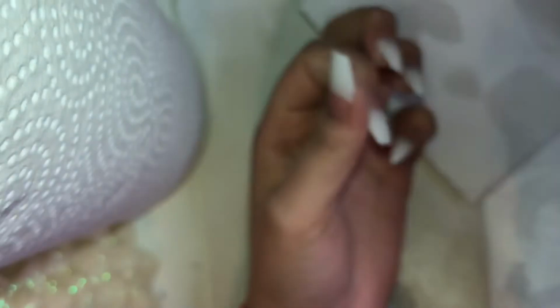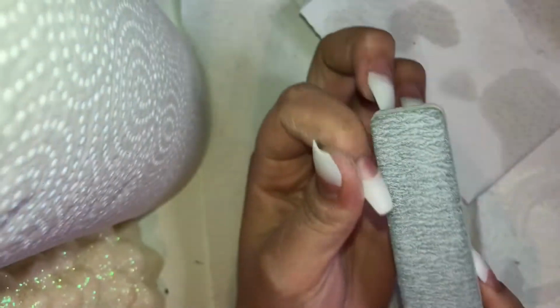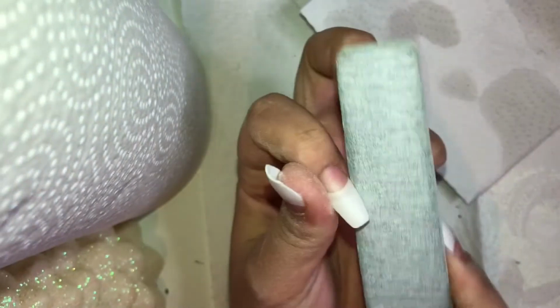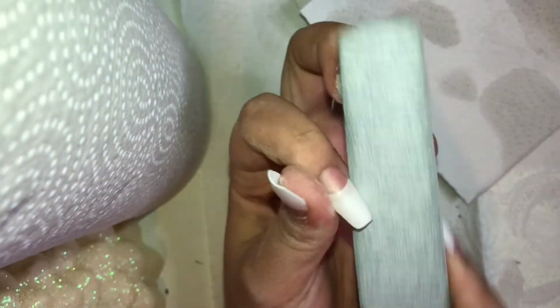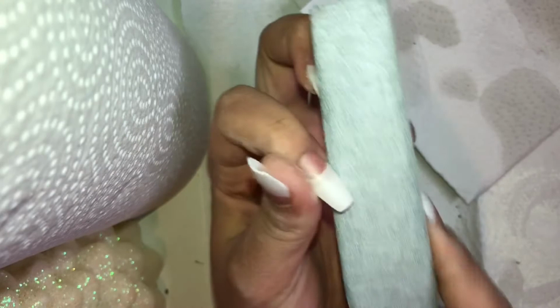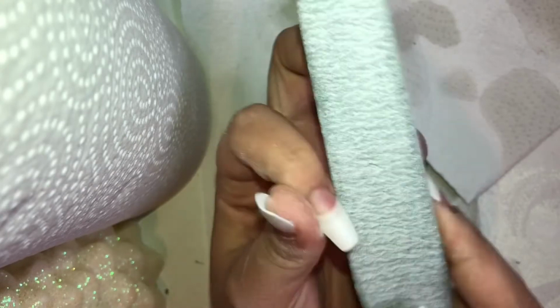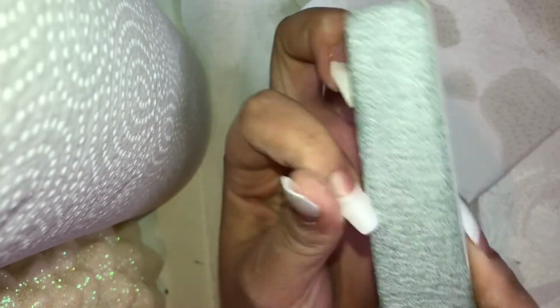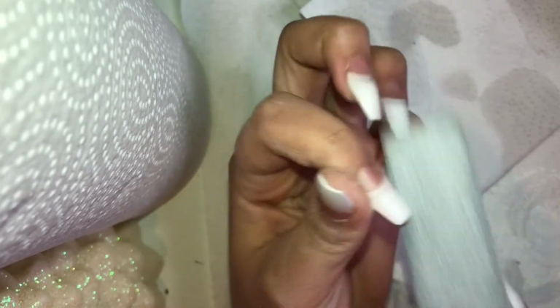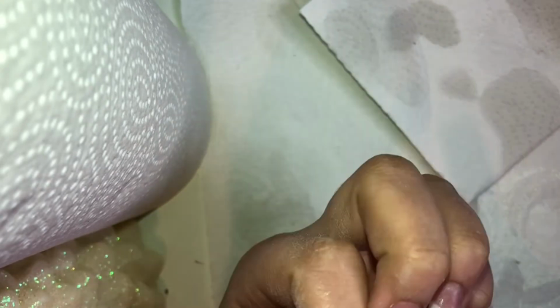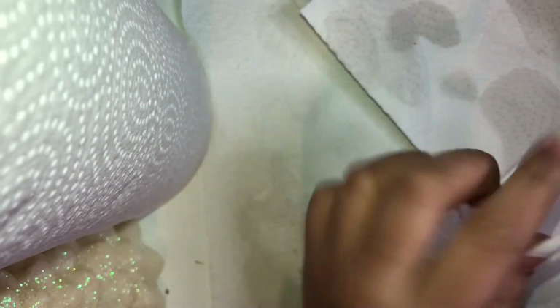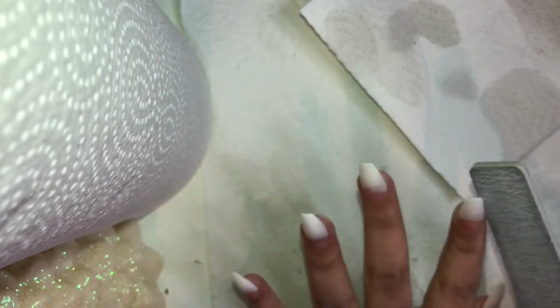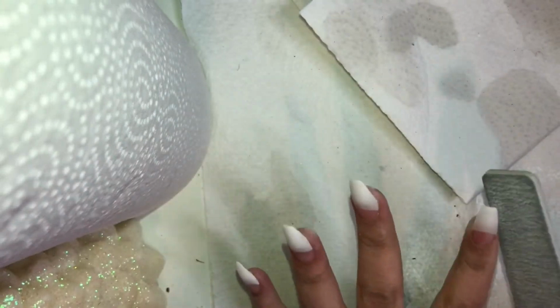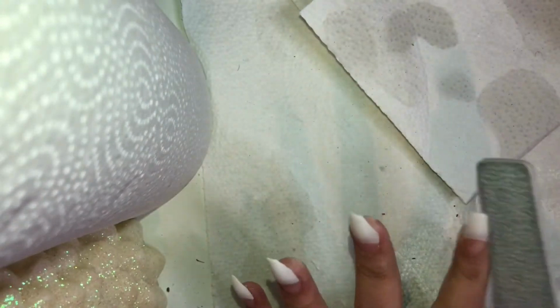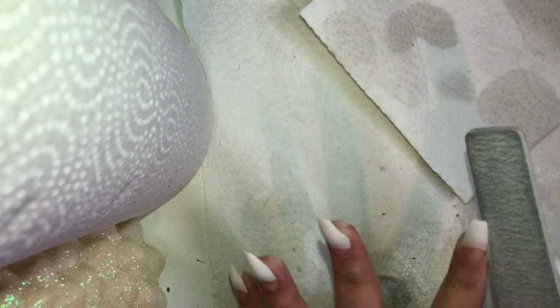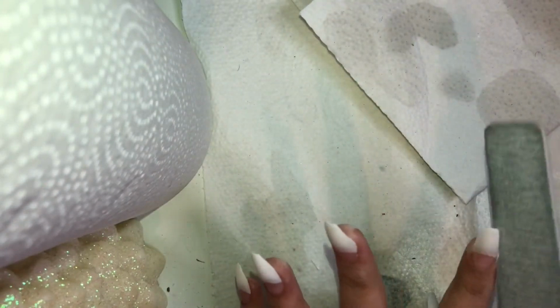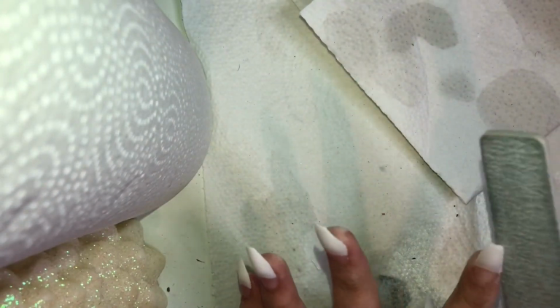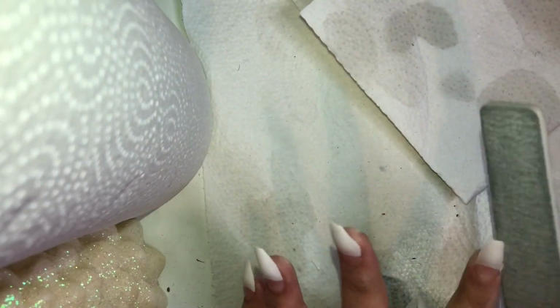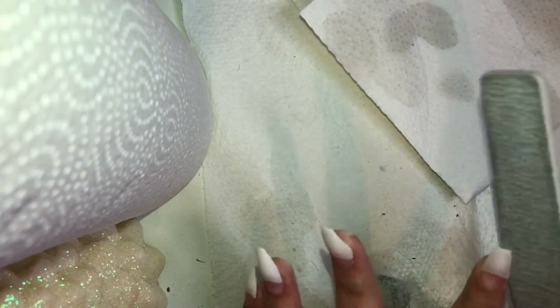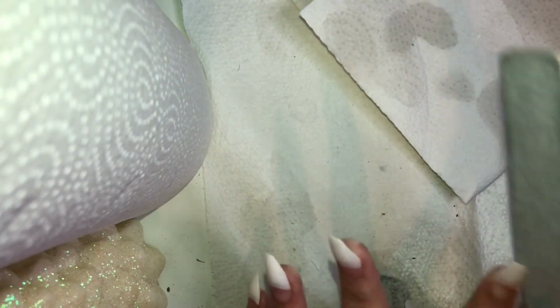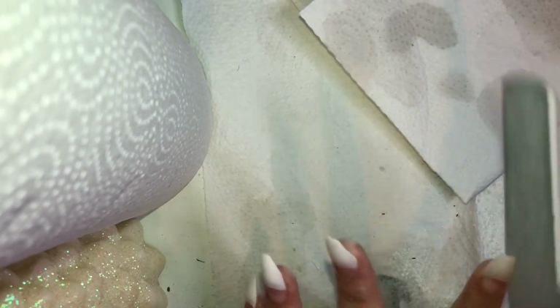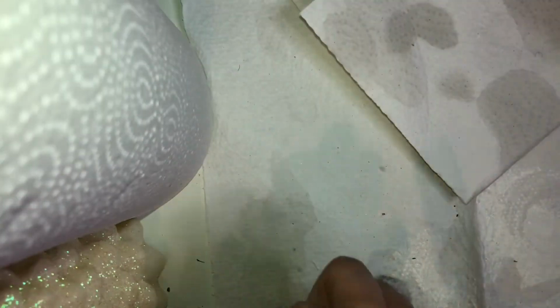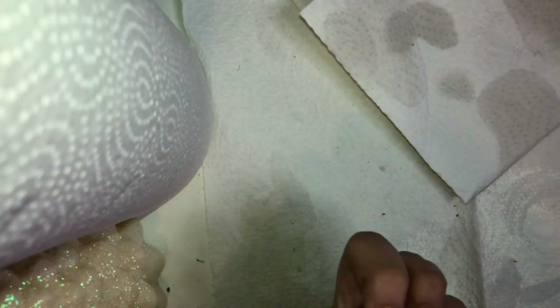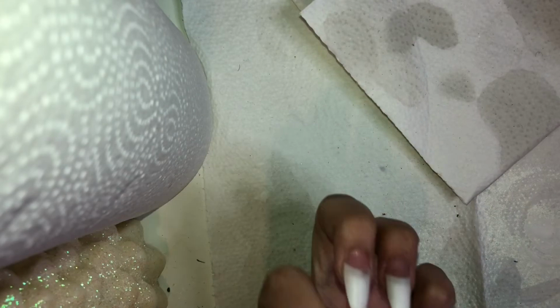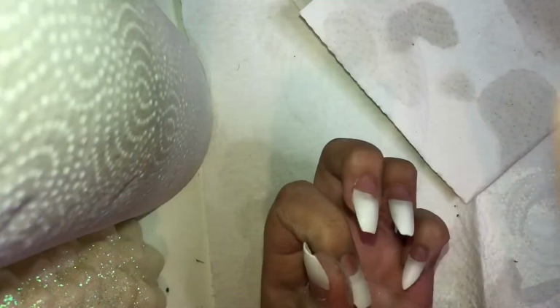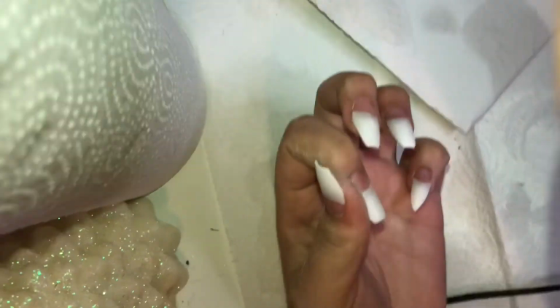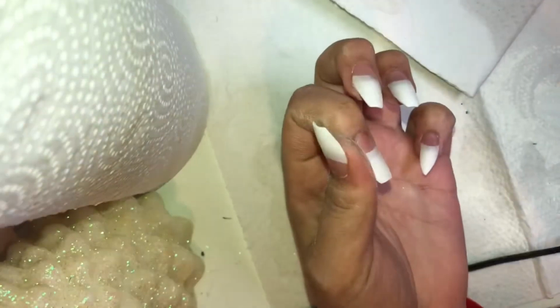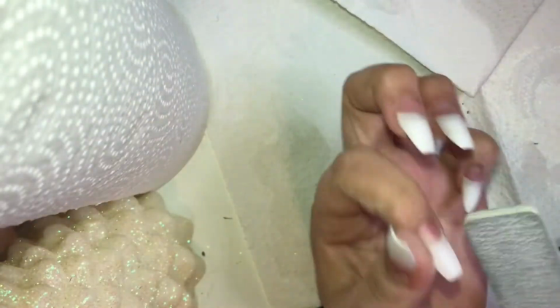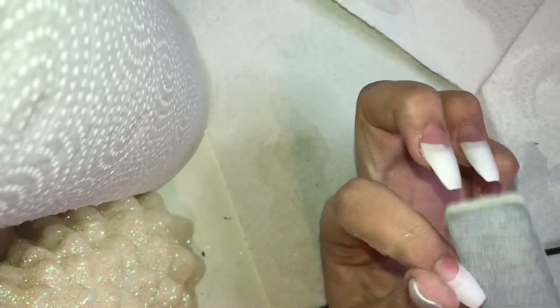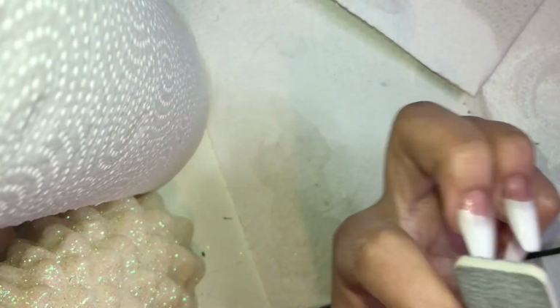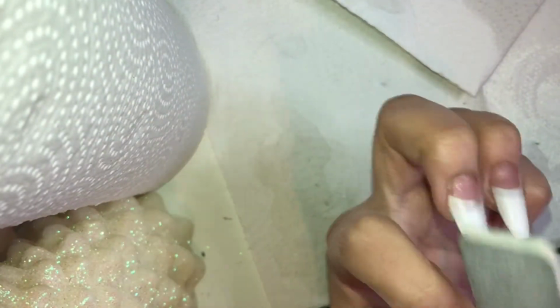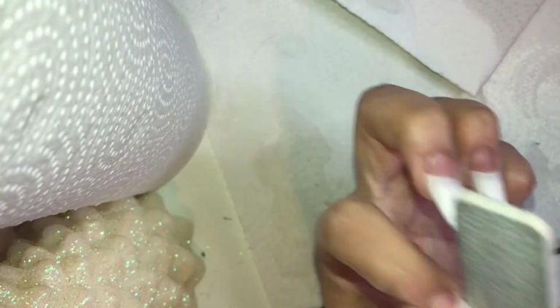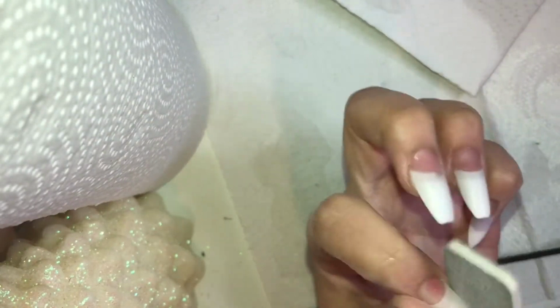You want to smooth out the surface of the nail — you'll notice that I go around the nail and smooth out the surface. Basically all you're doing is filing and smoothing your nails.